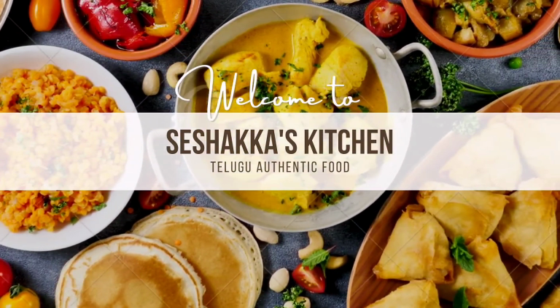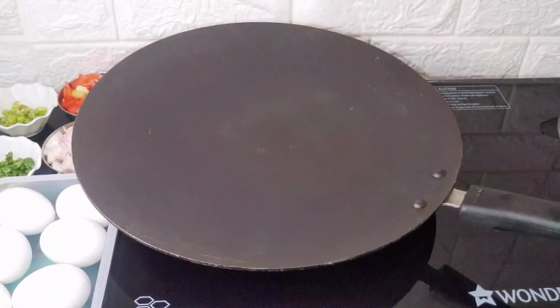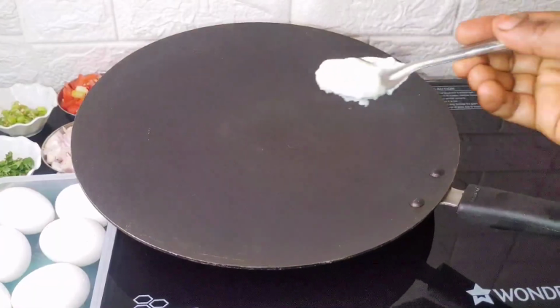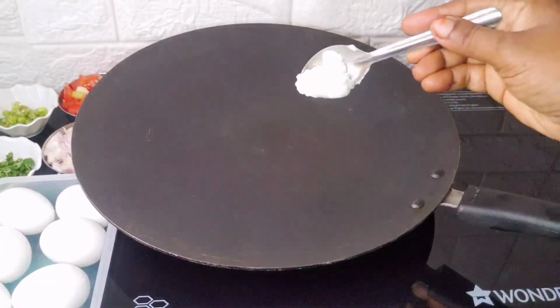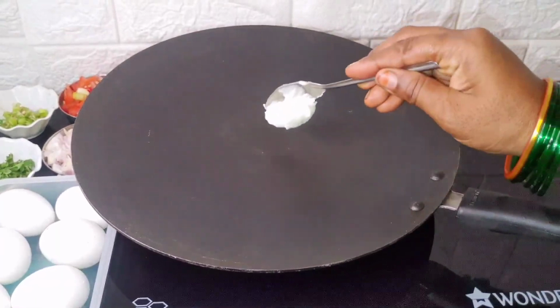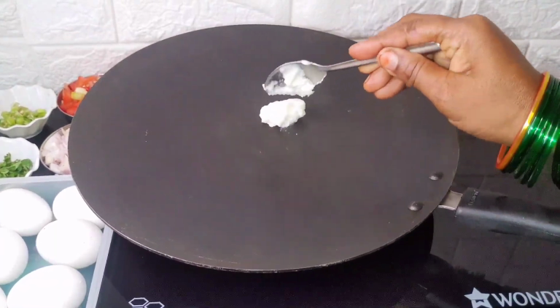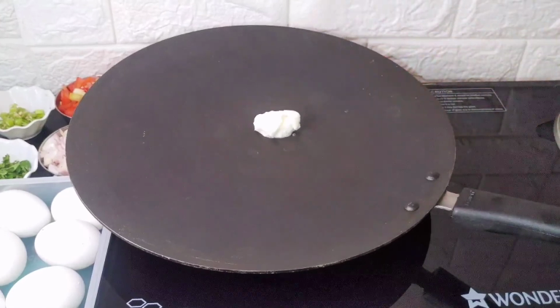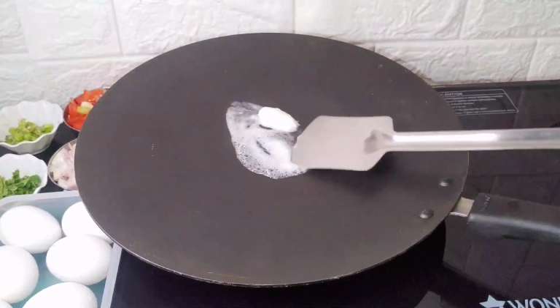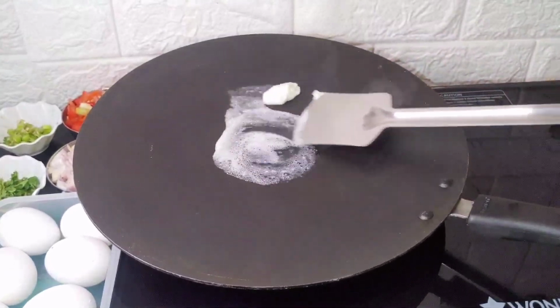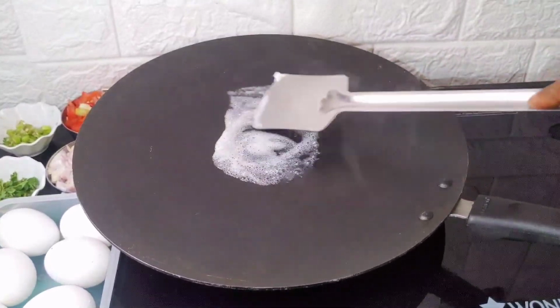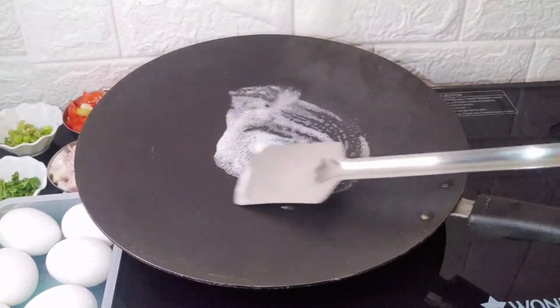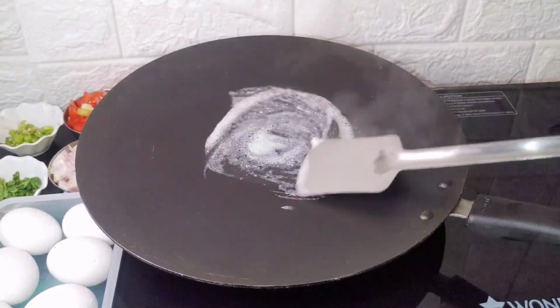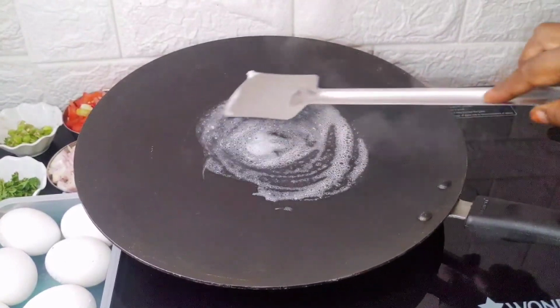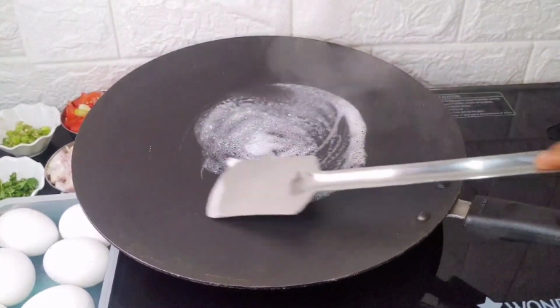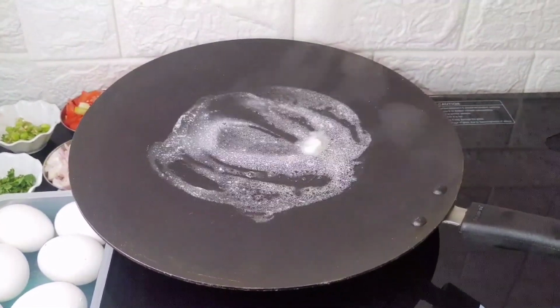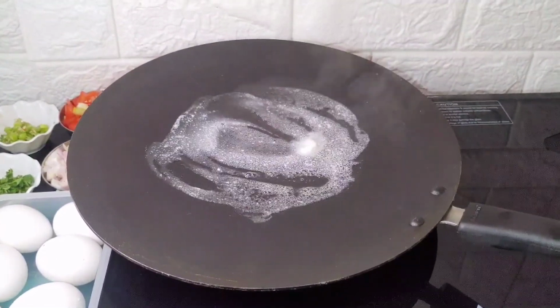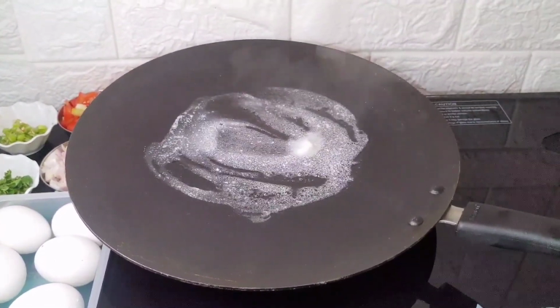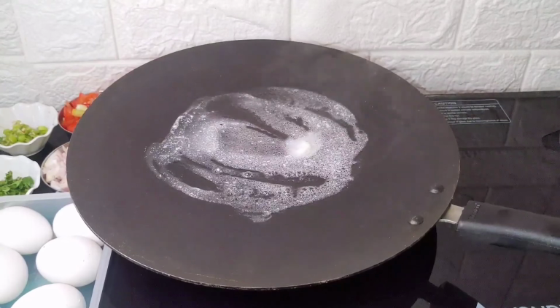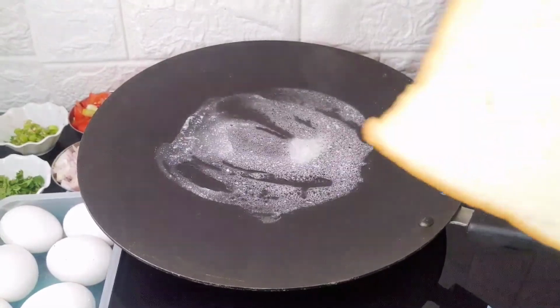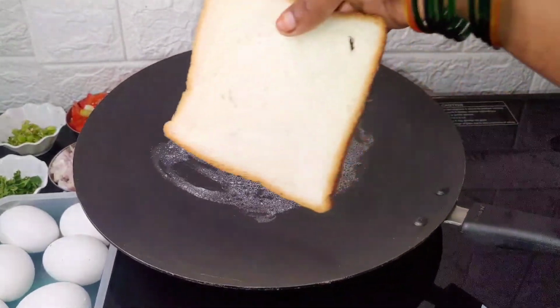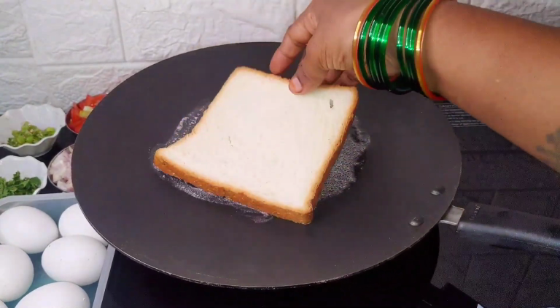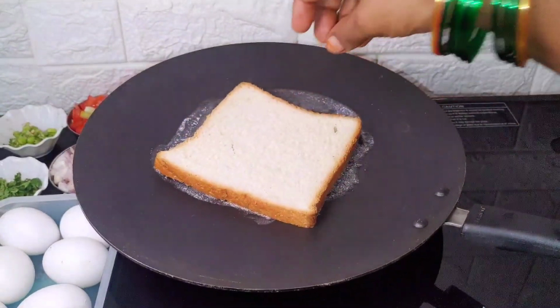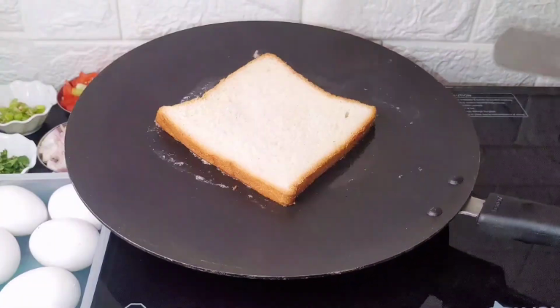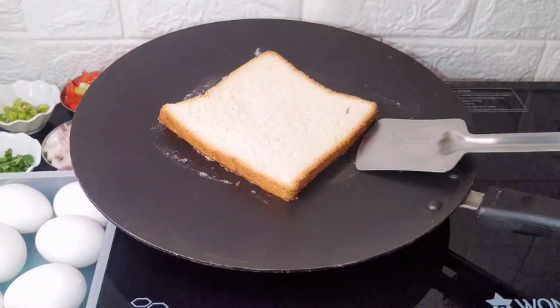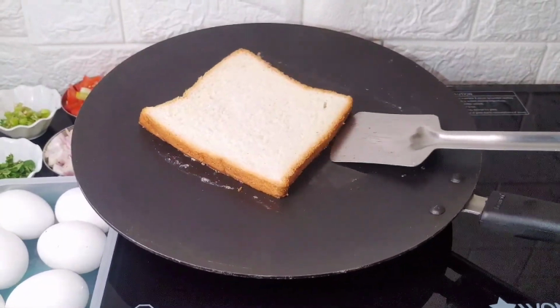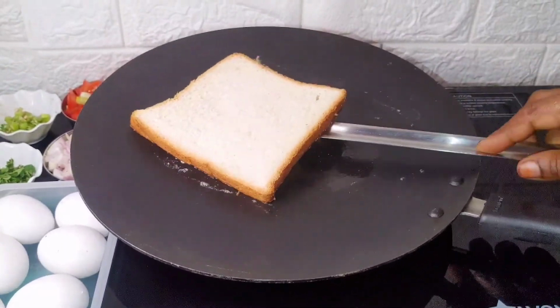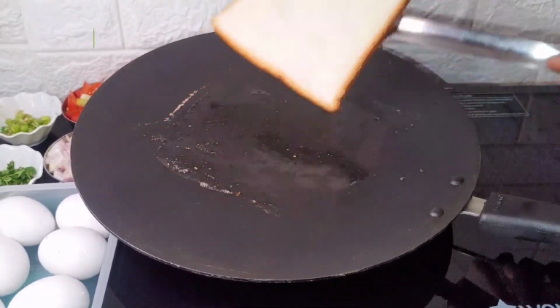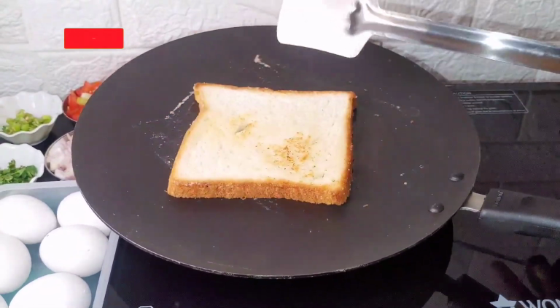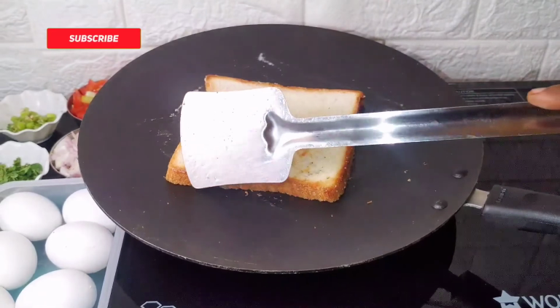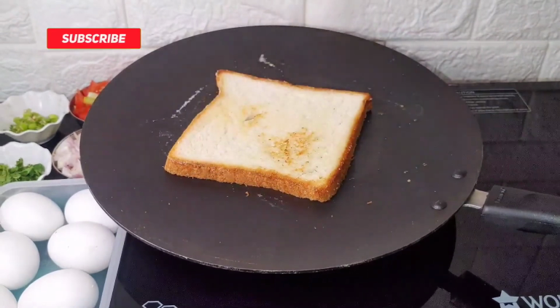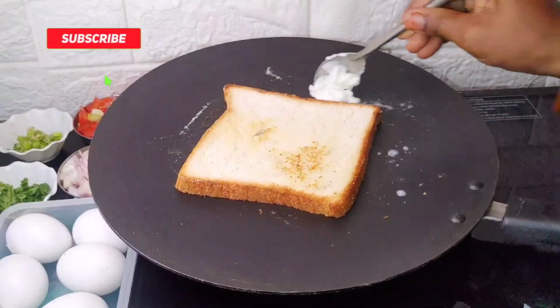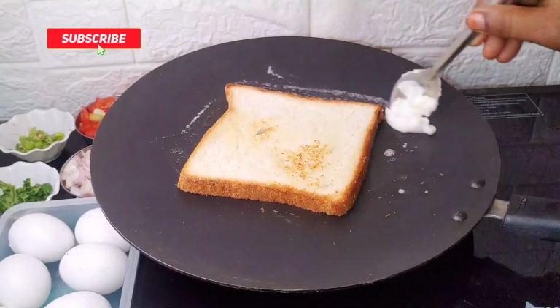First, the bread omelet is easy to prepare. You can also add oil to the bread. You can add the bread omelet, and you can add two sides to the bread.